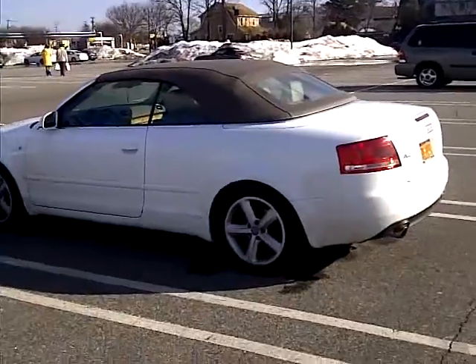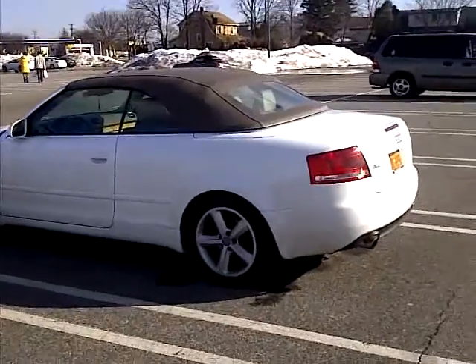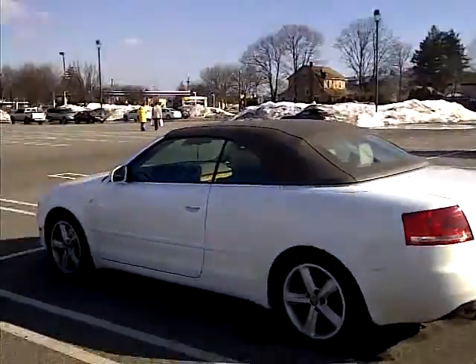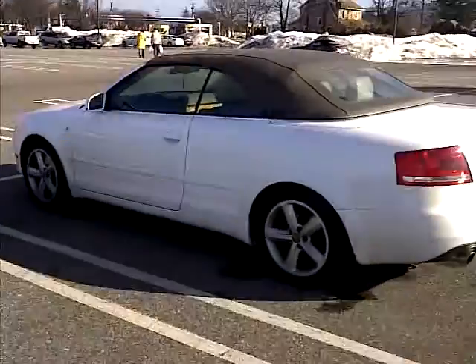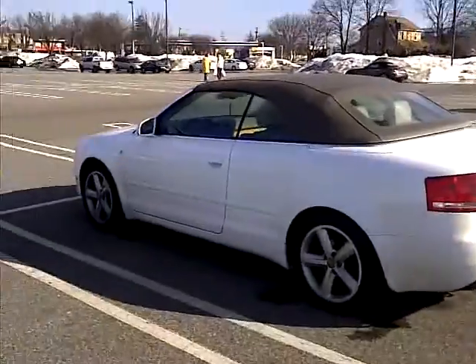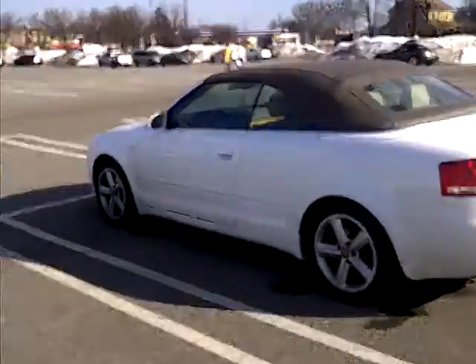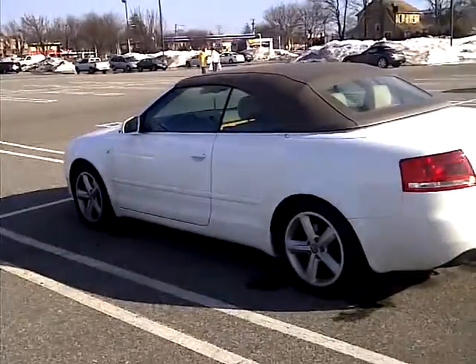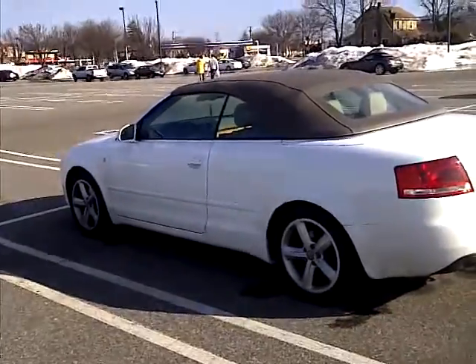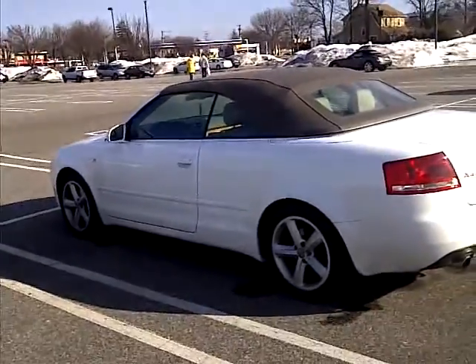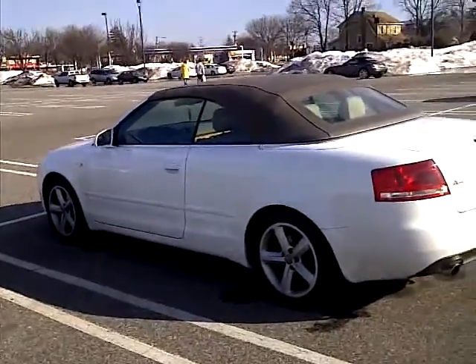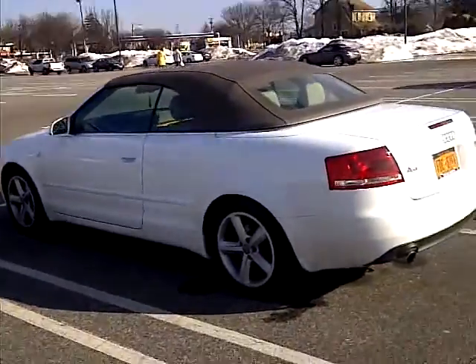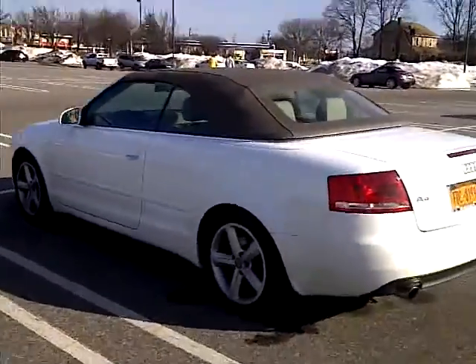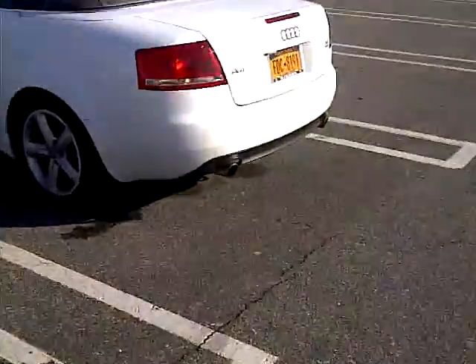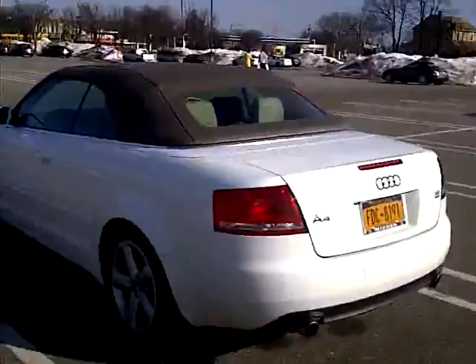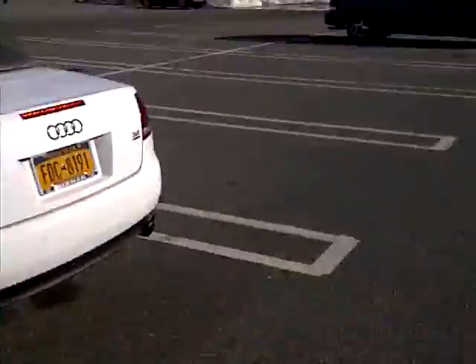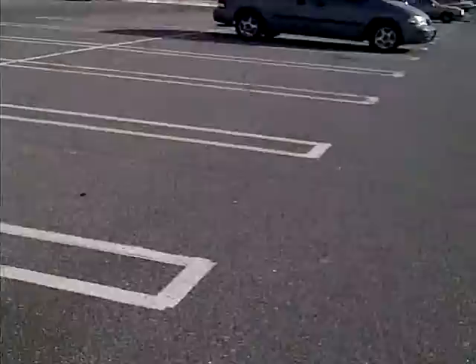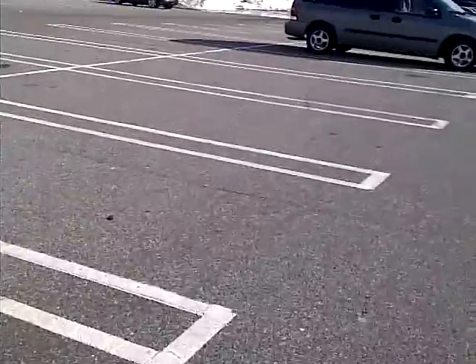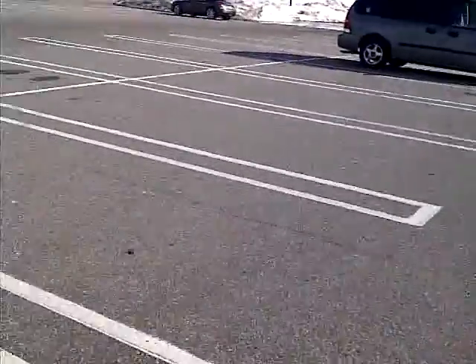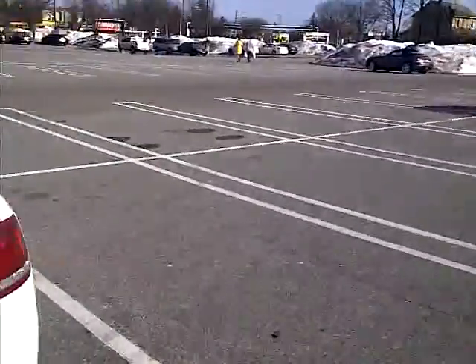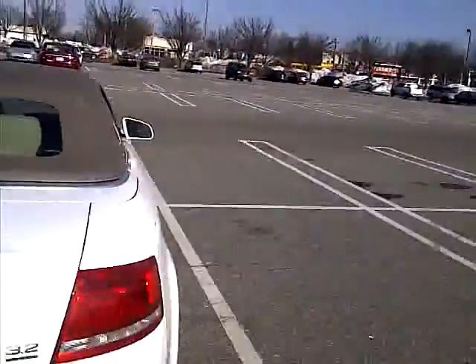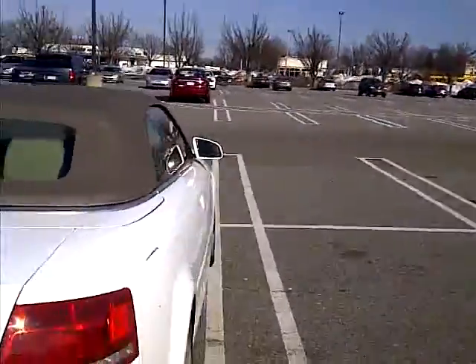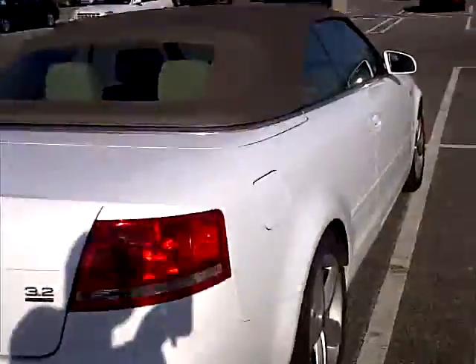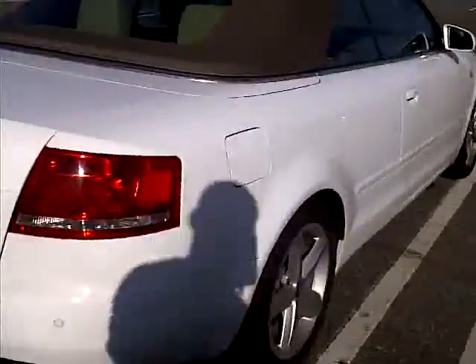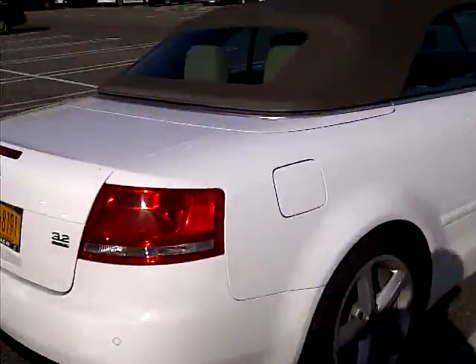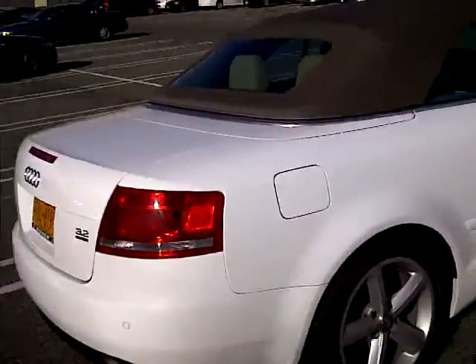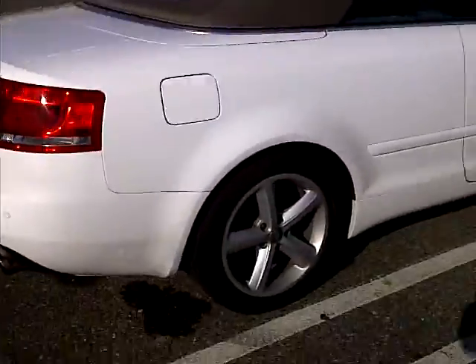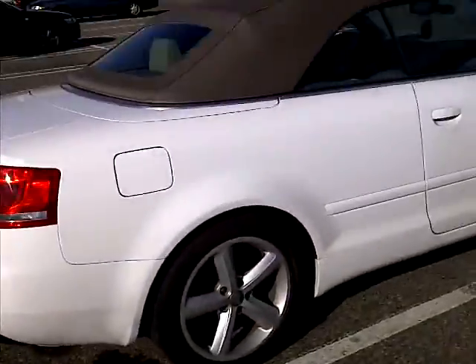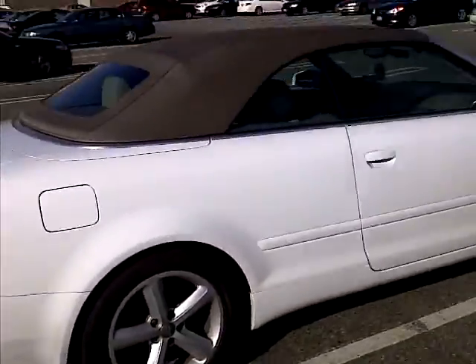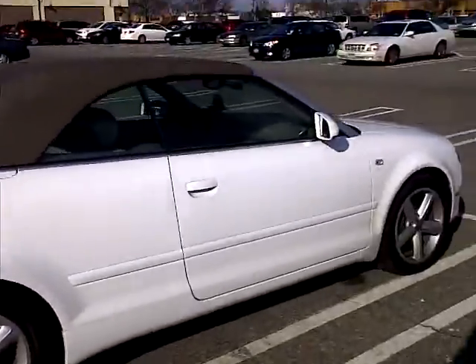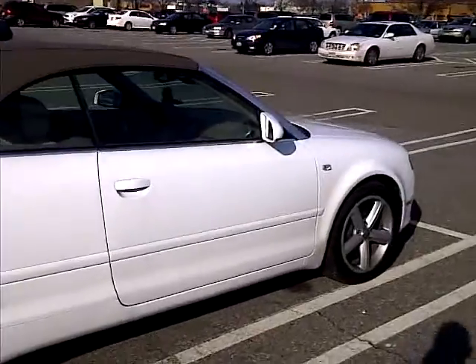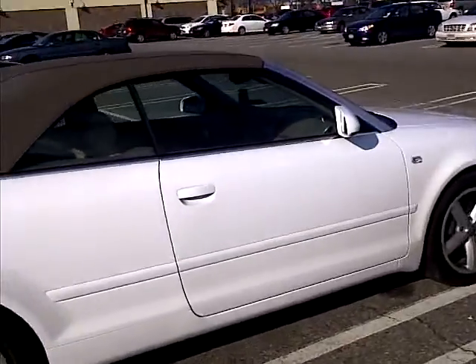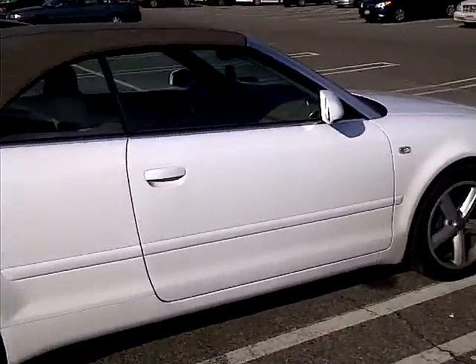This is my Audi A4. Just wanted to keep it stock and simple, nothing really too crazy. Let's keep it simple. We're convertible.